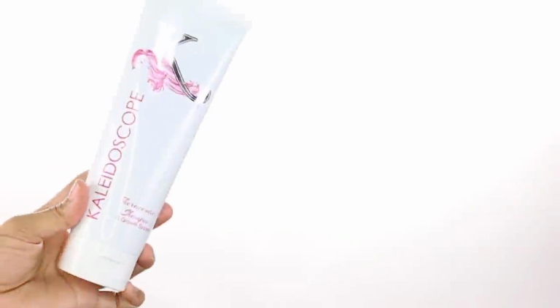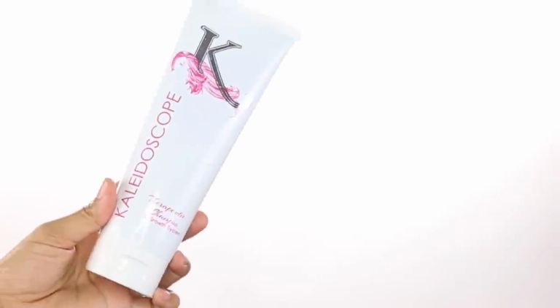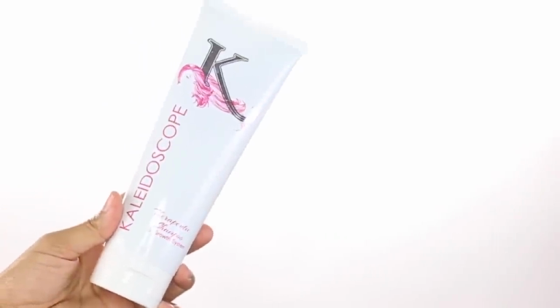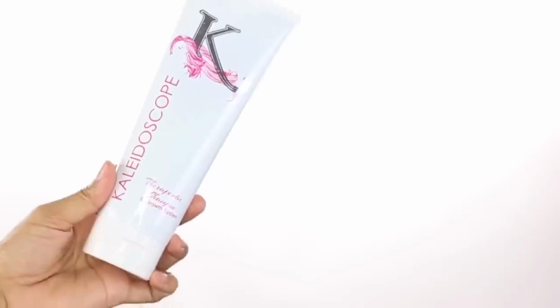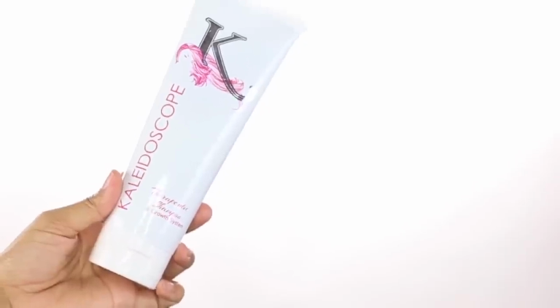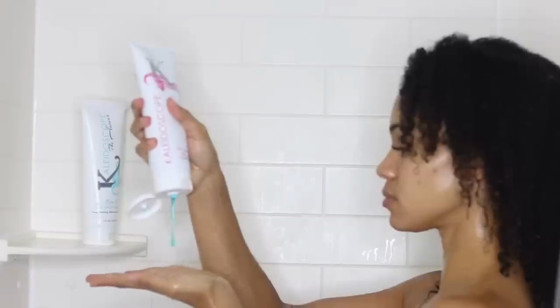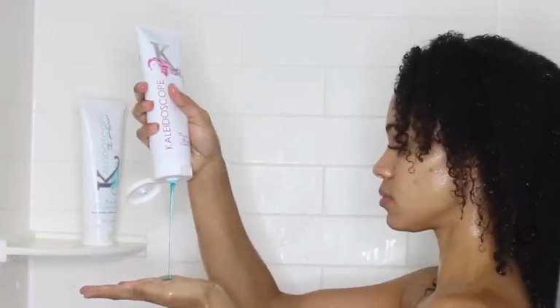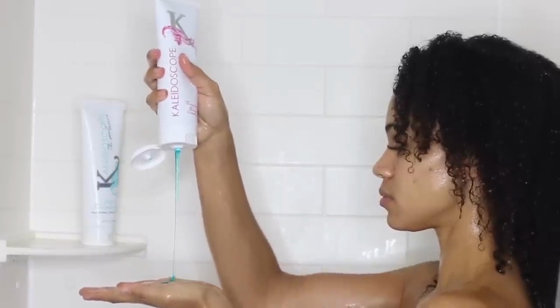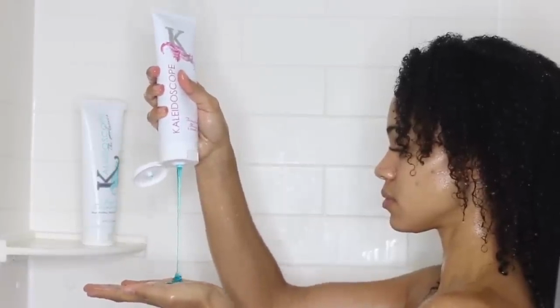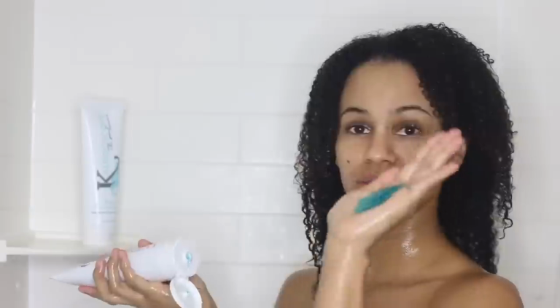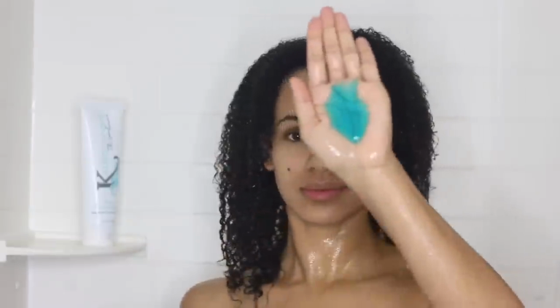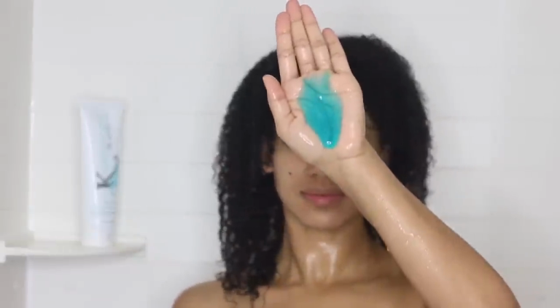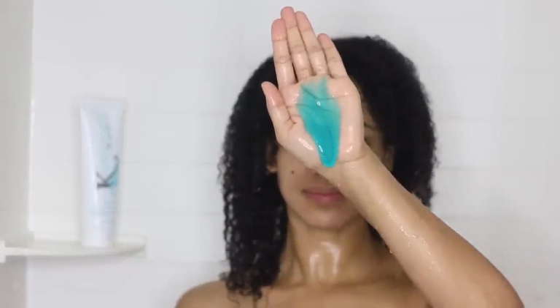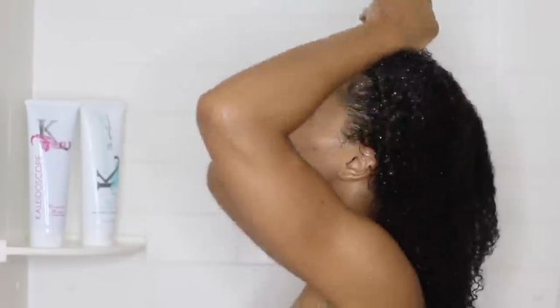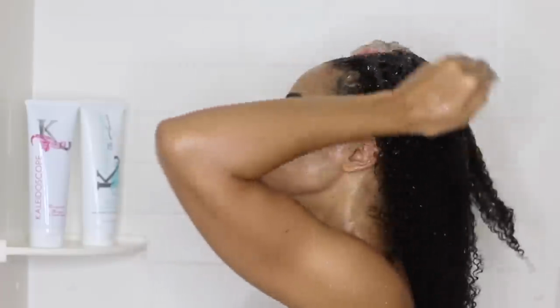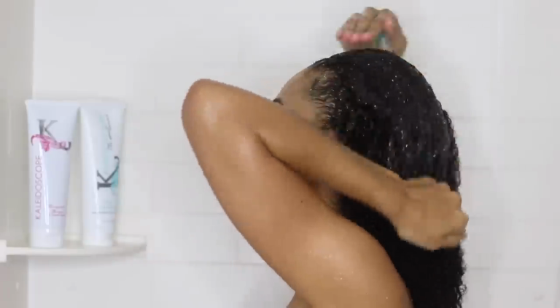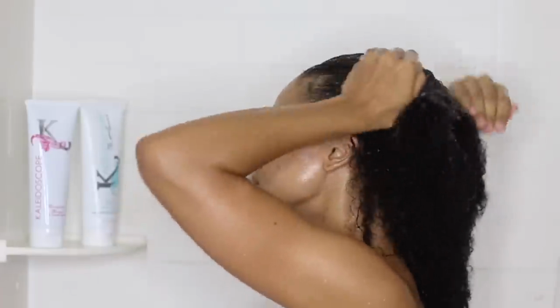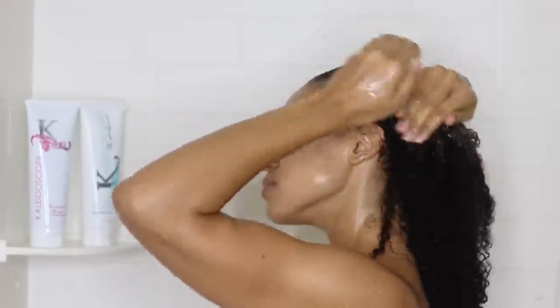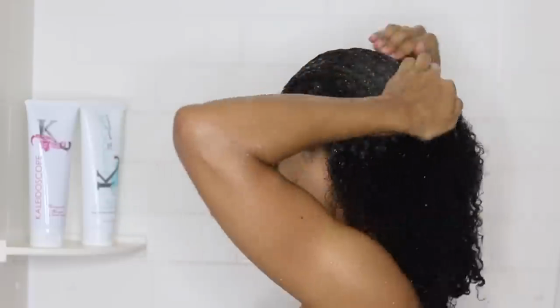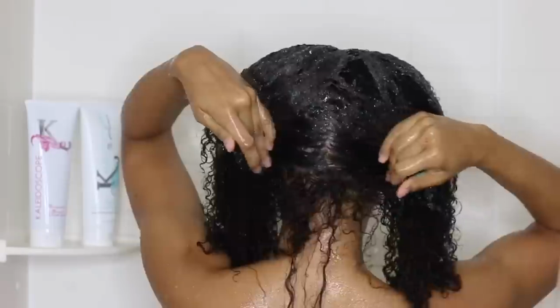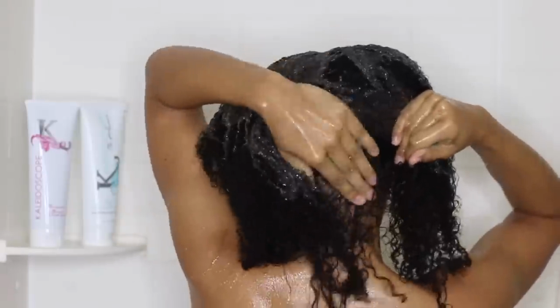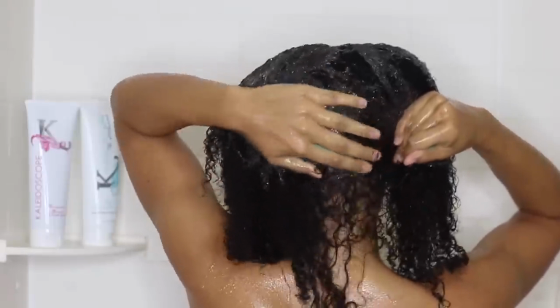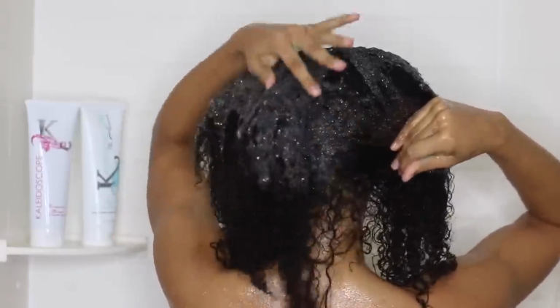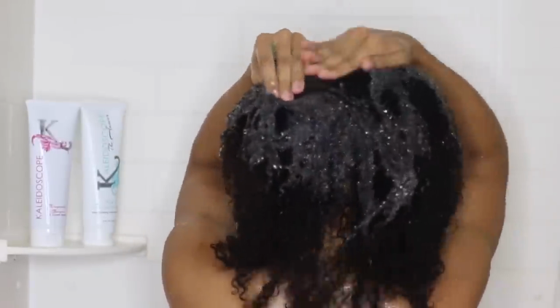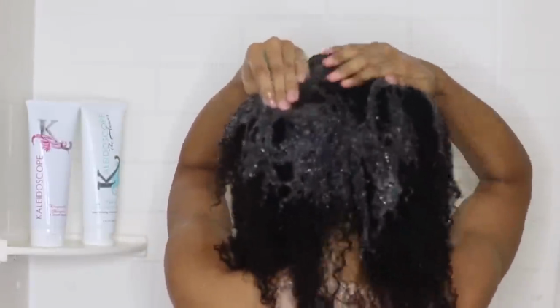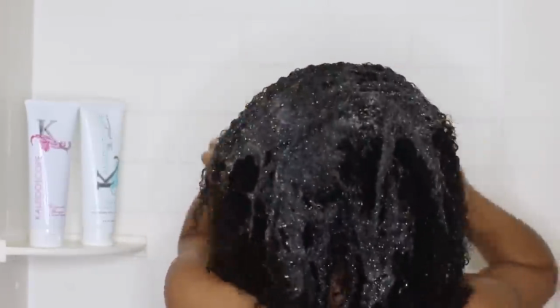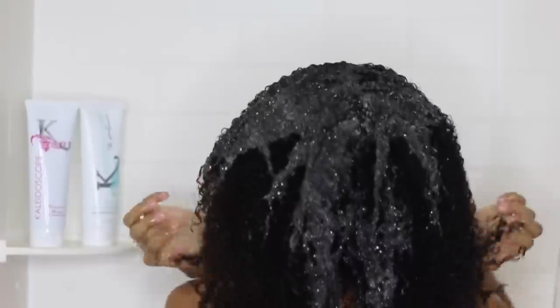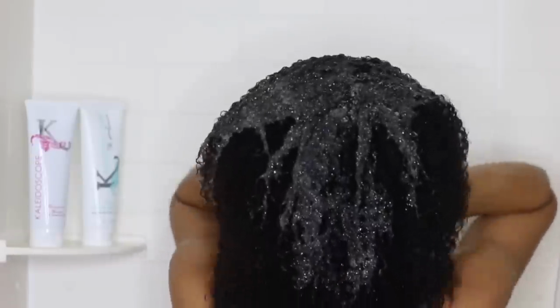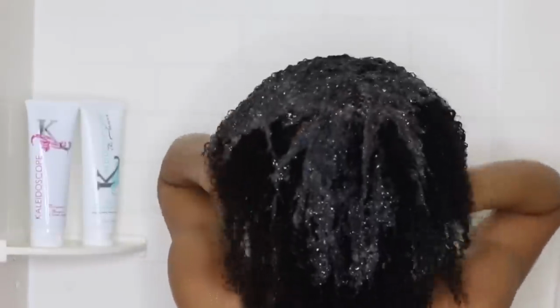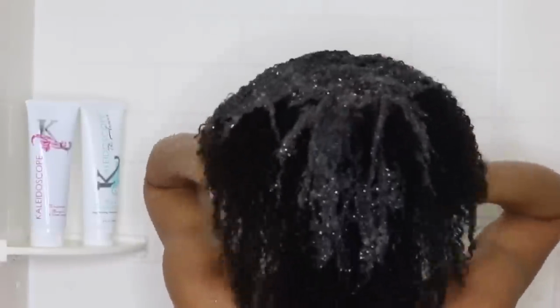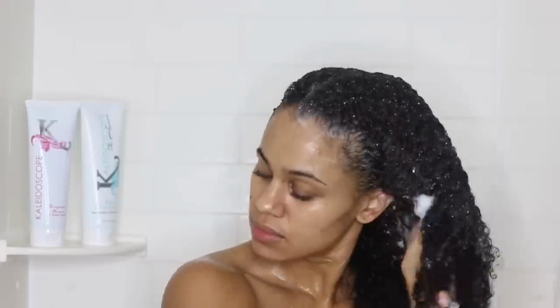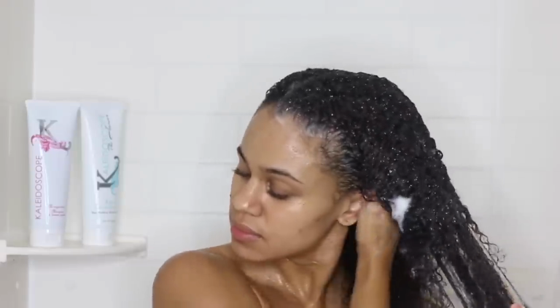I'm starting off with Kaleidoscope's Therapeutic Shampoo, which is a revitalizing formula with vitamins, plant extracts, and amino acids that's going to help rebalance my hair and my scalp, with a cooling hint of peppermint to promote a healthy scalp and hair growth.